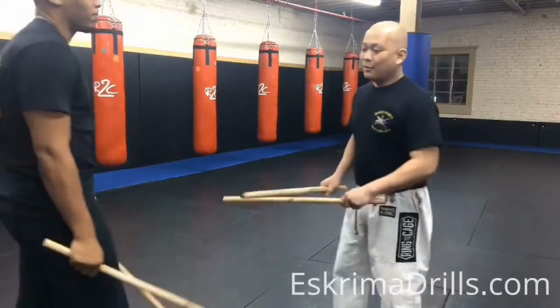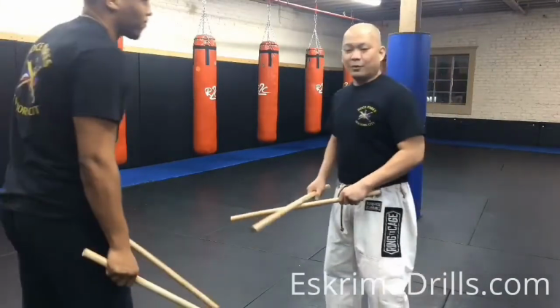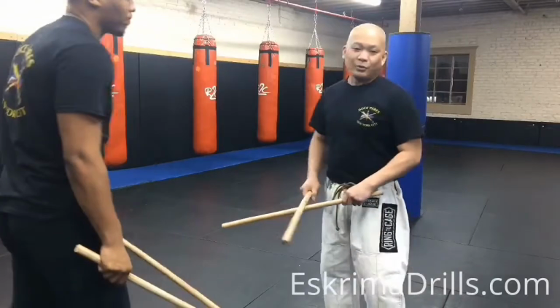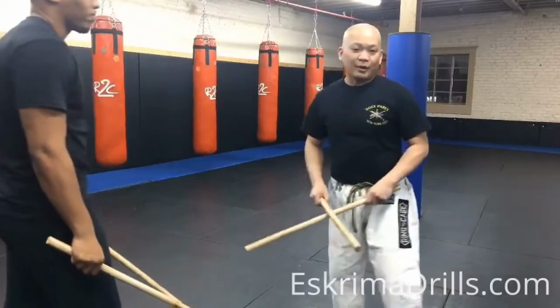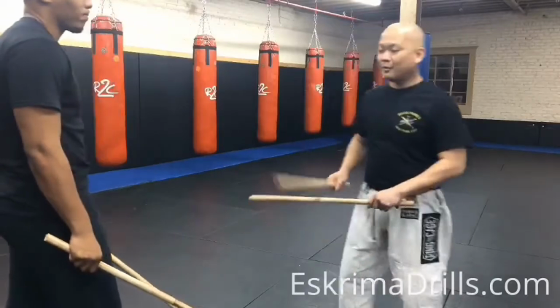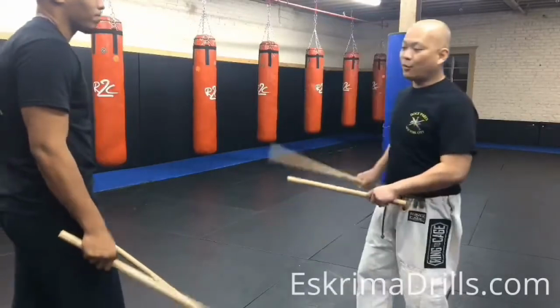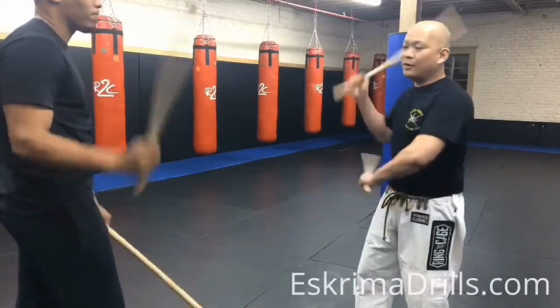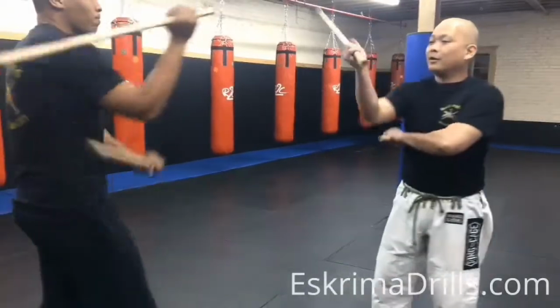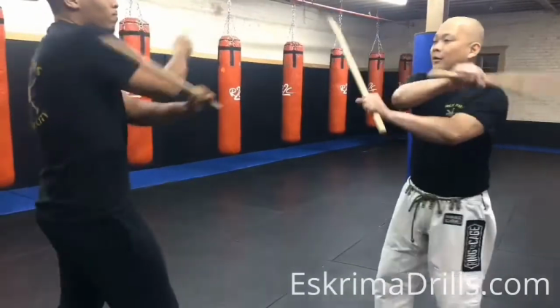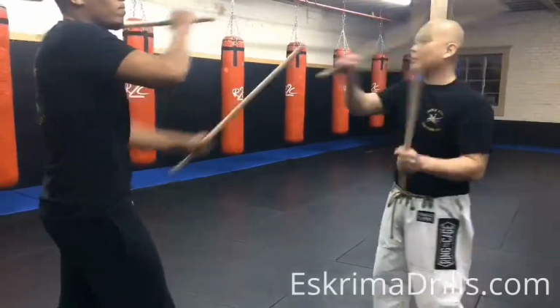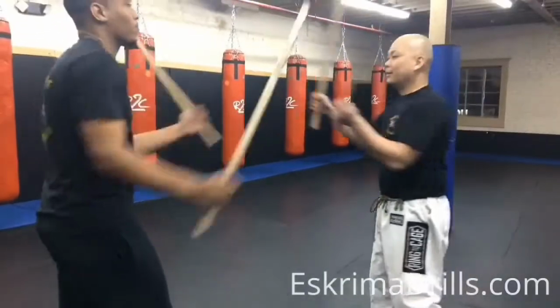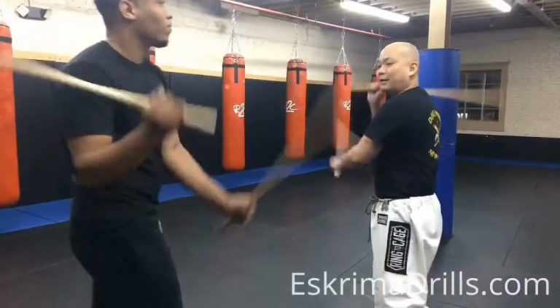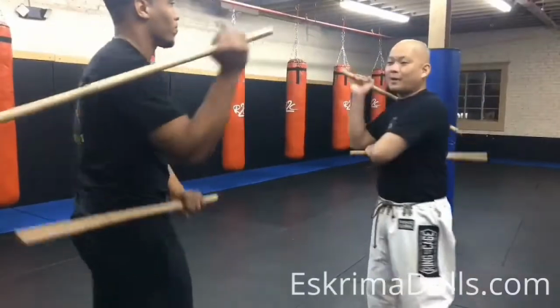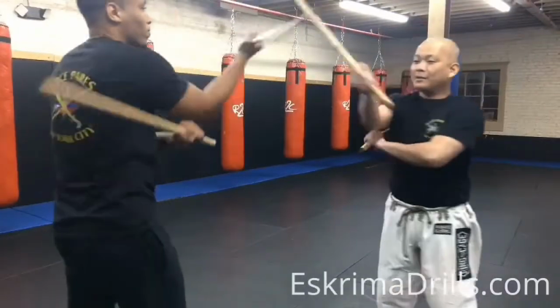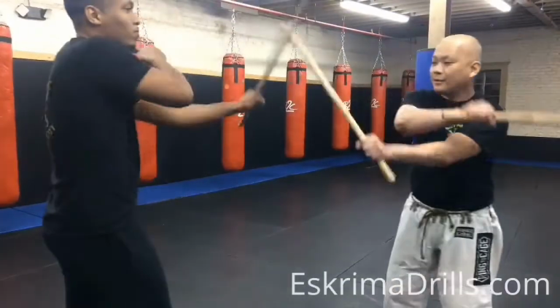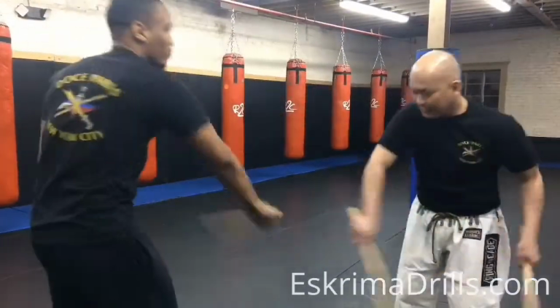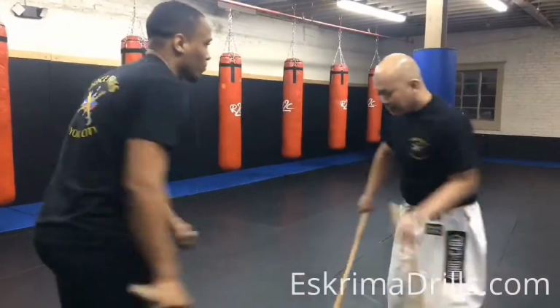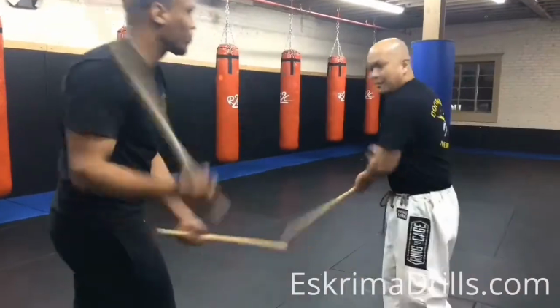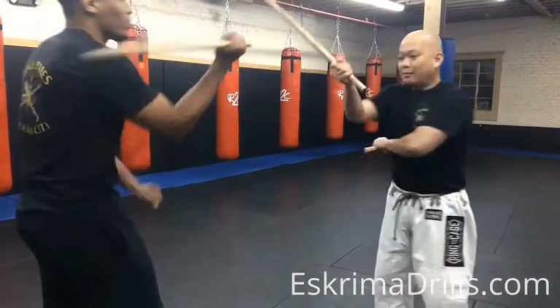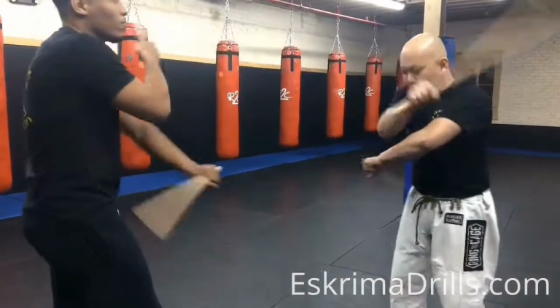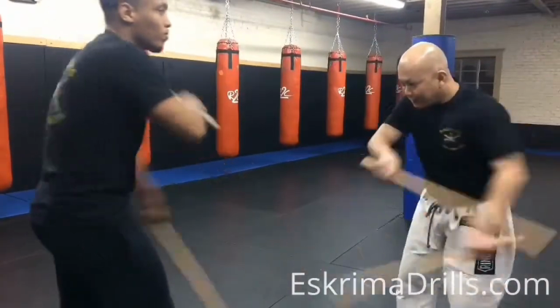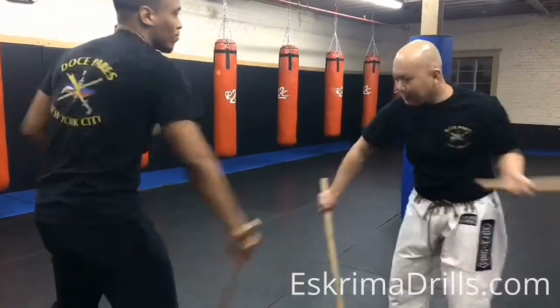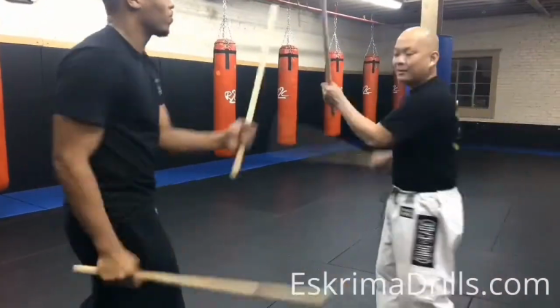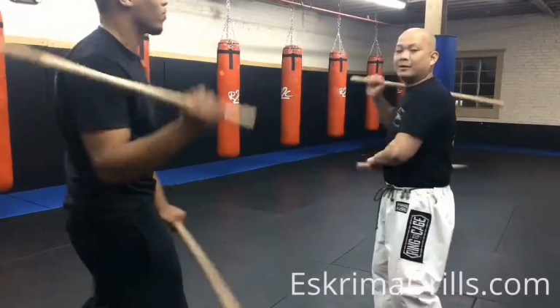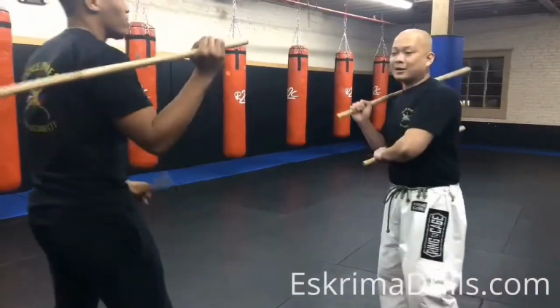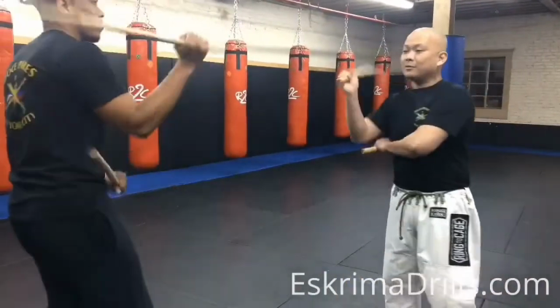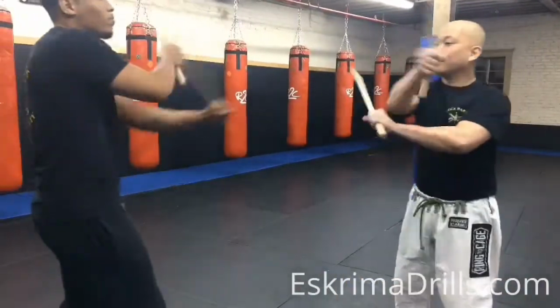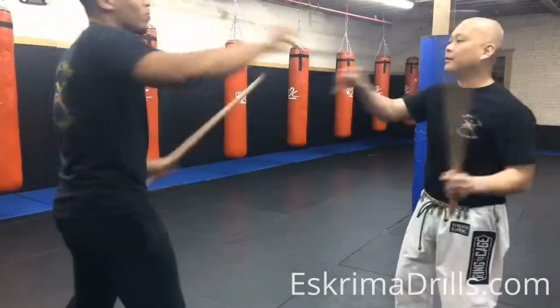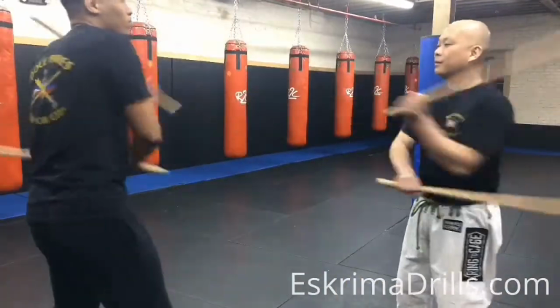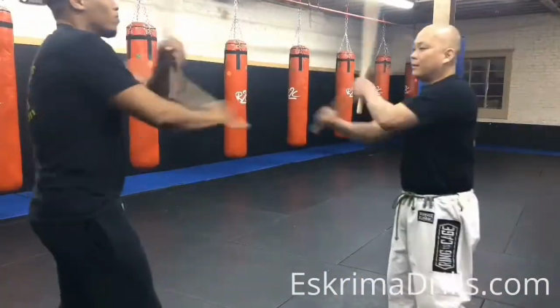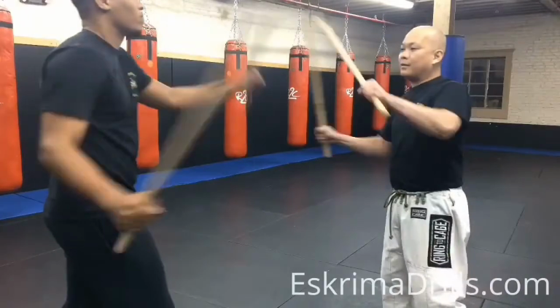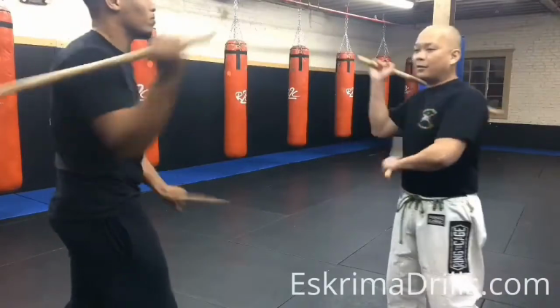First one, we're going to do regular four, then modified, then broken, six down, overhead.